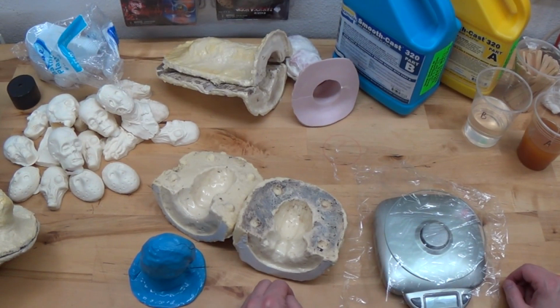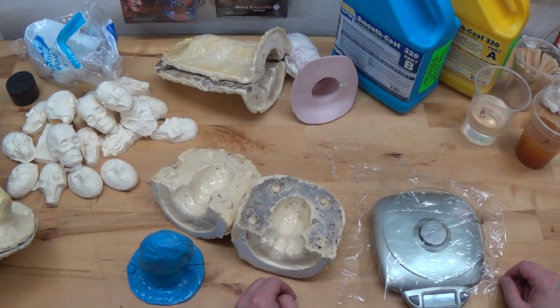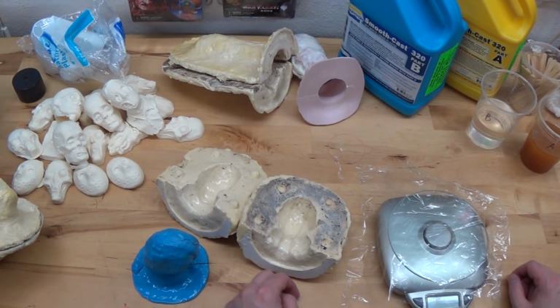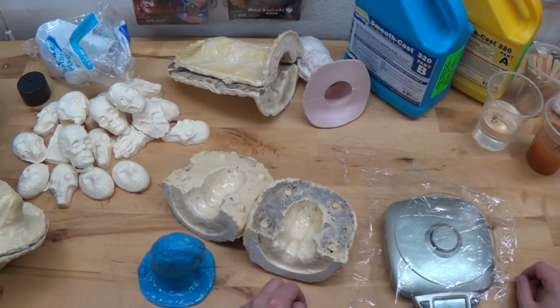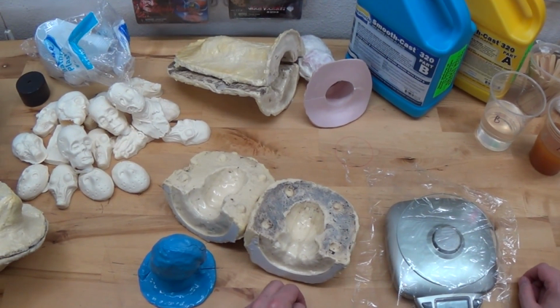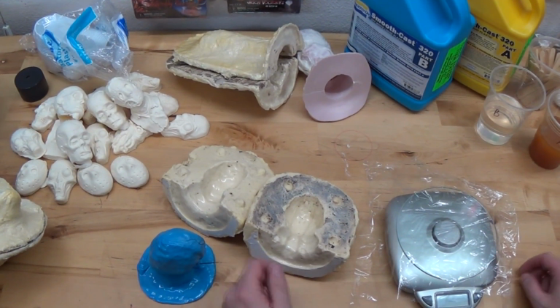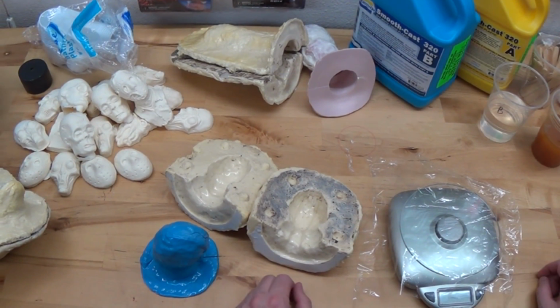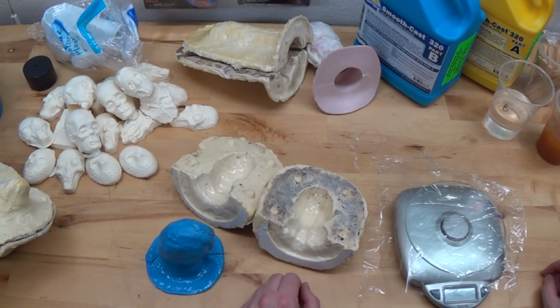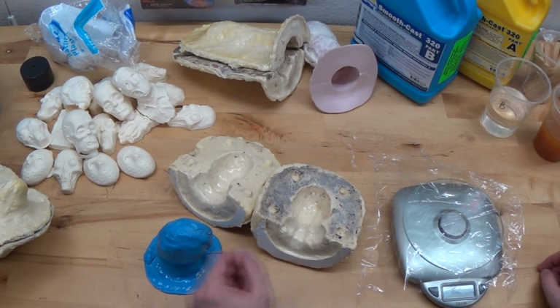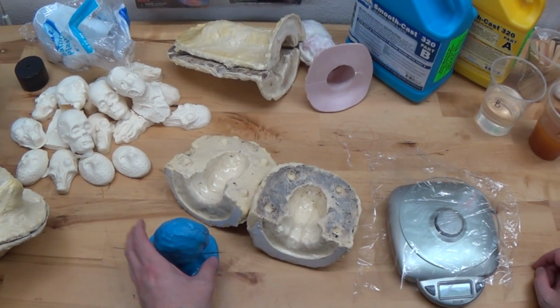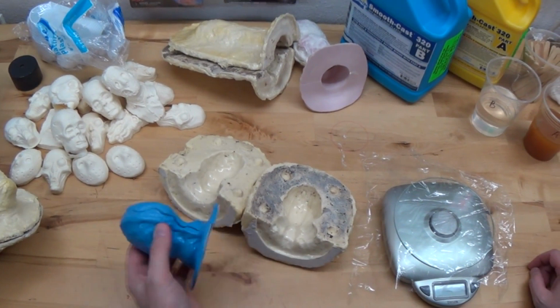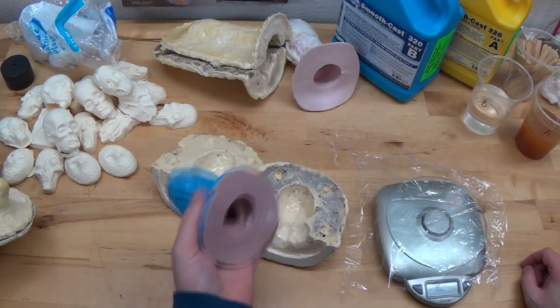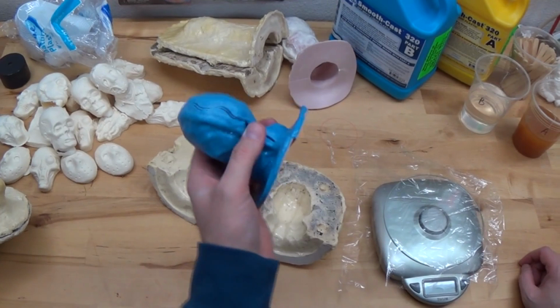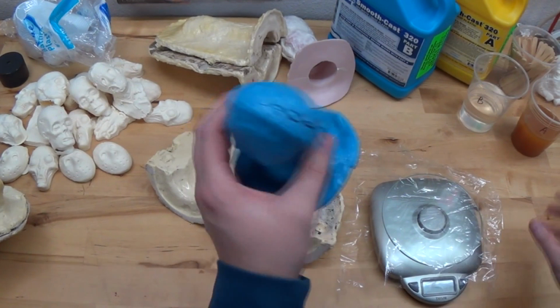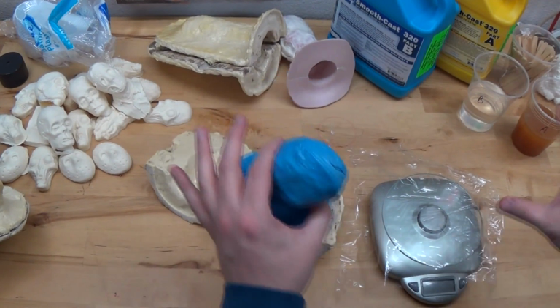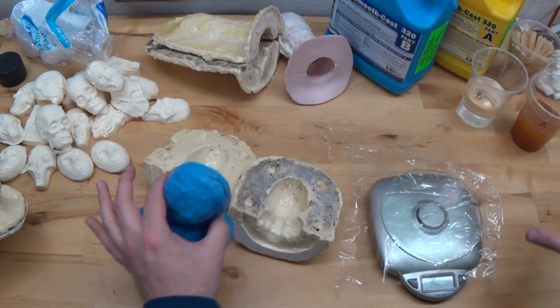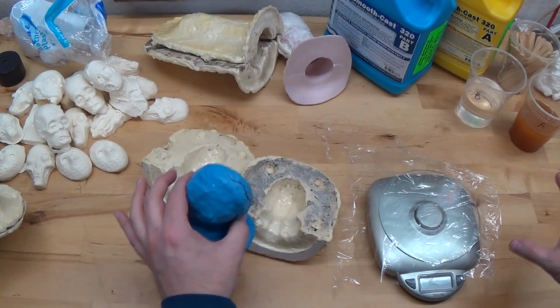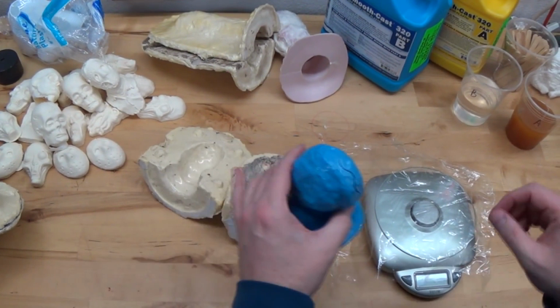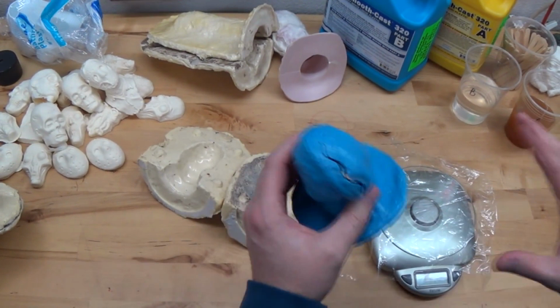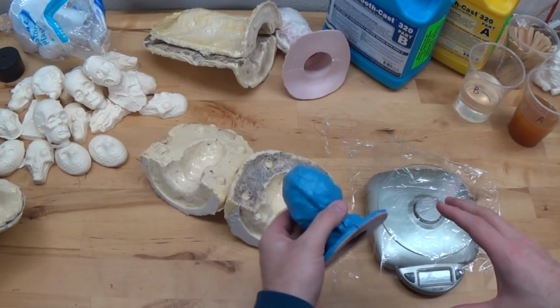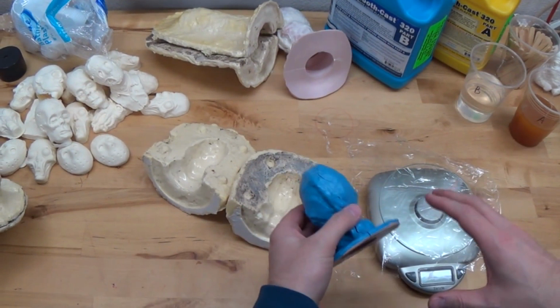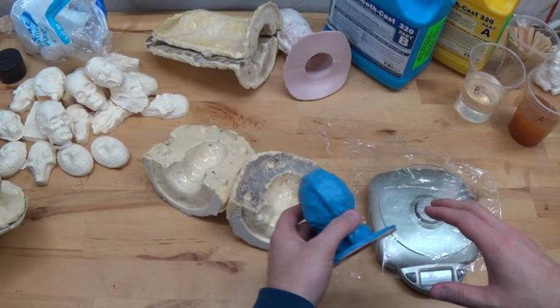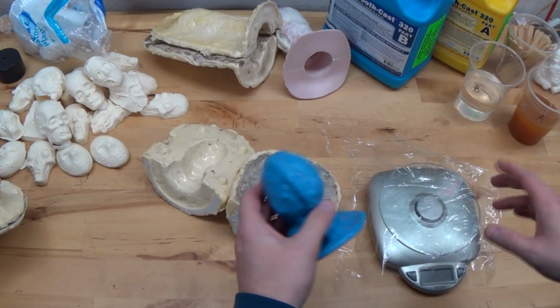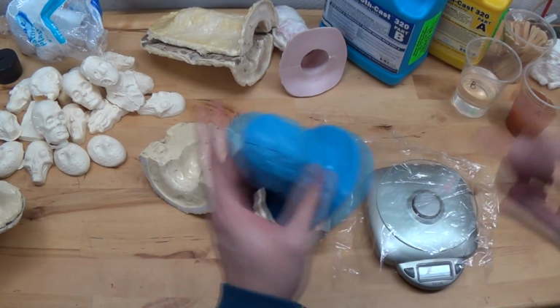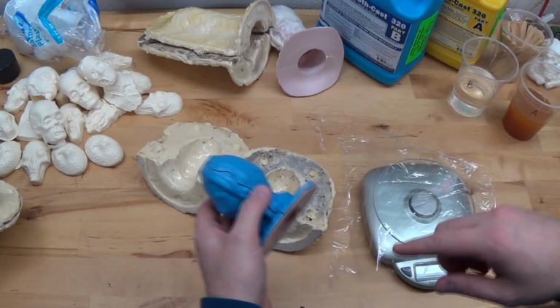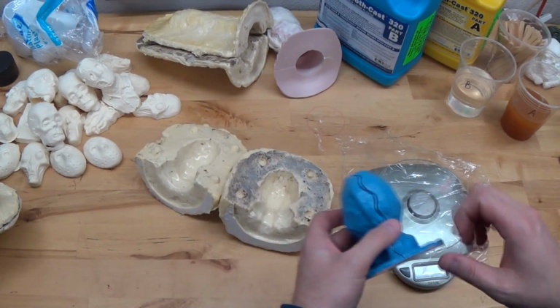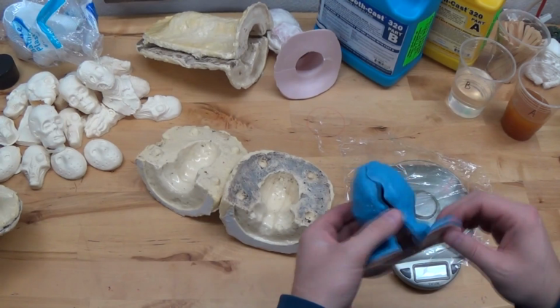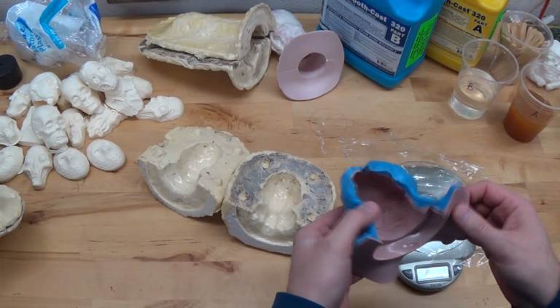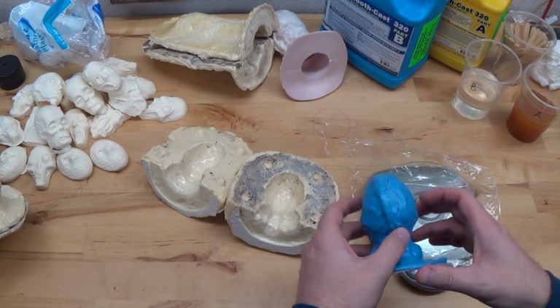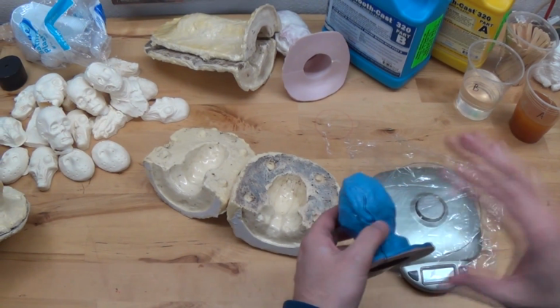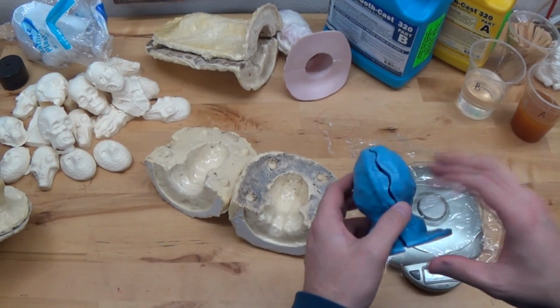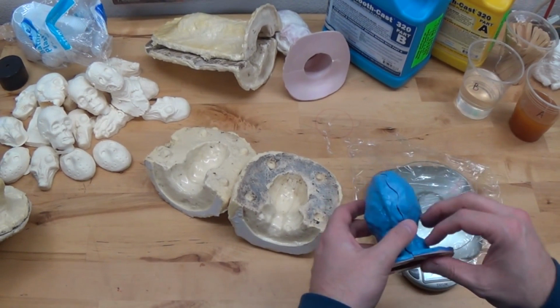What's going on everybody? Toby Wayne from Toby Wayne Studios. I'm going to do this tutorial on how I slush cast. I talked about it in the previous video, but I wanted to do a breakdown.